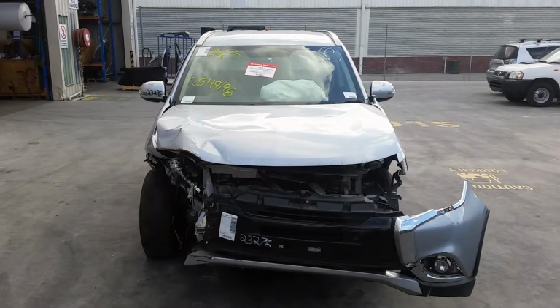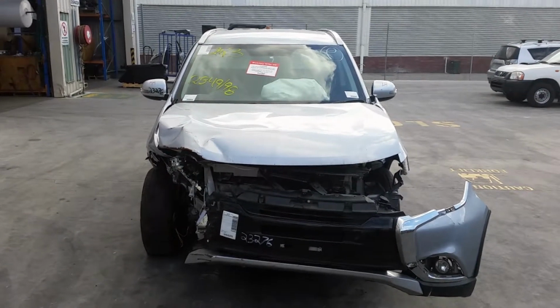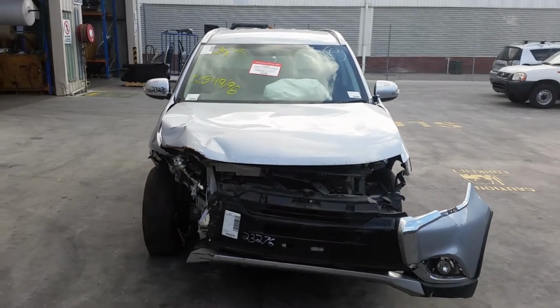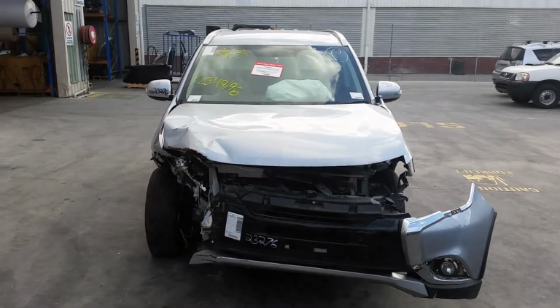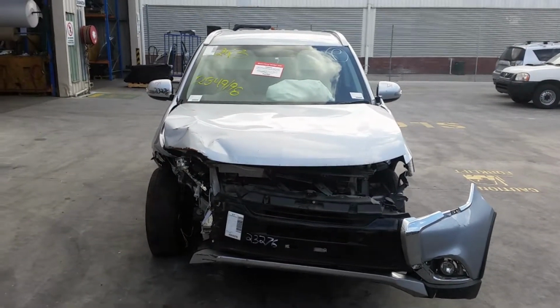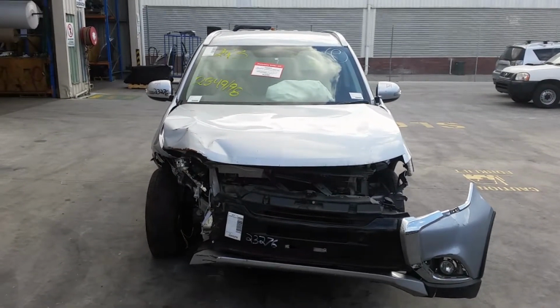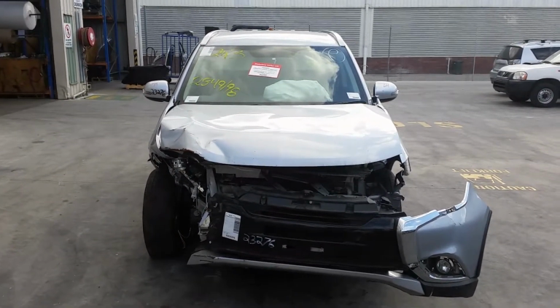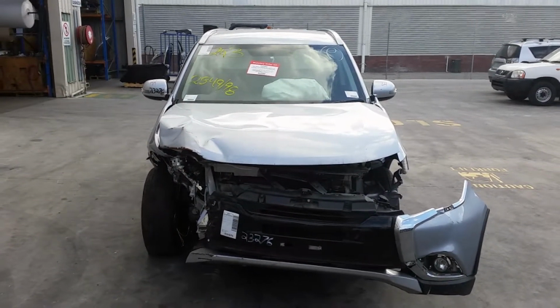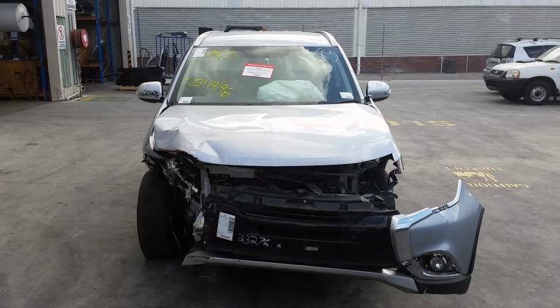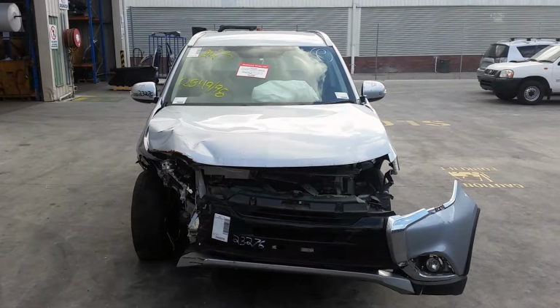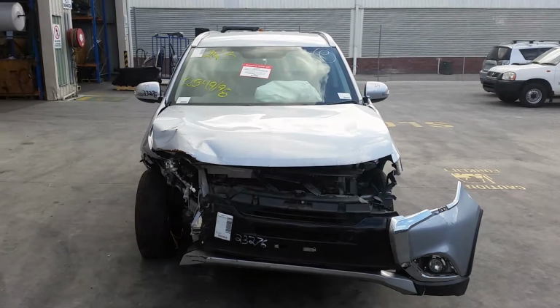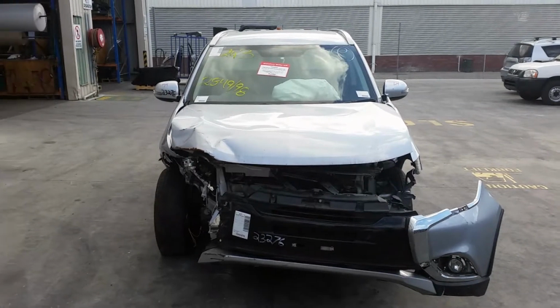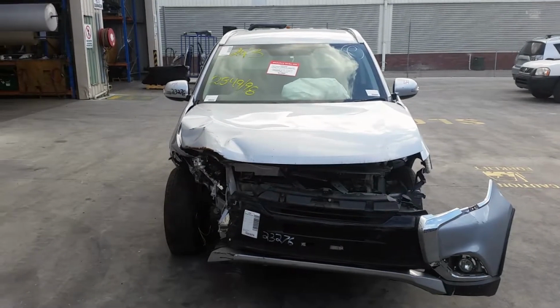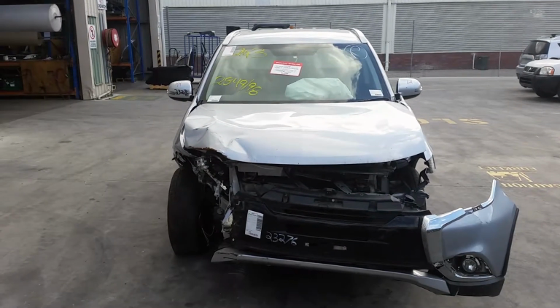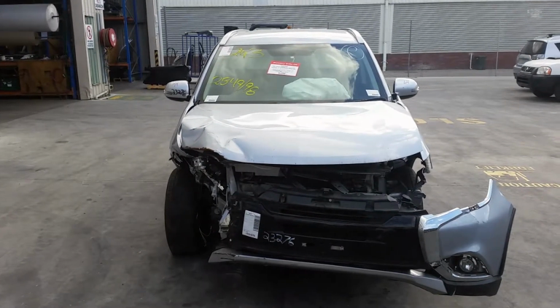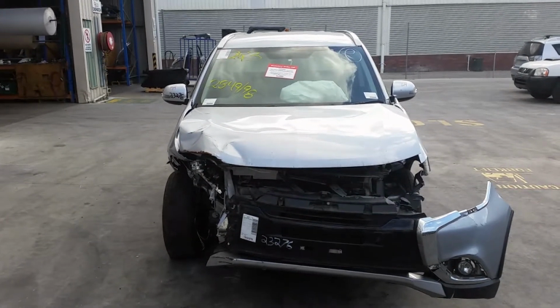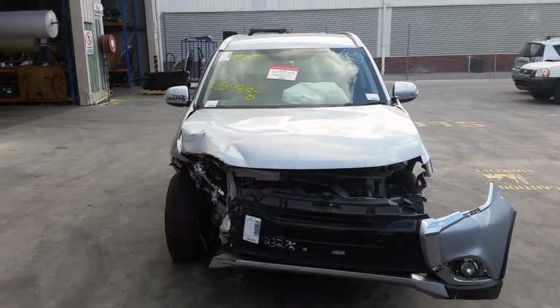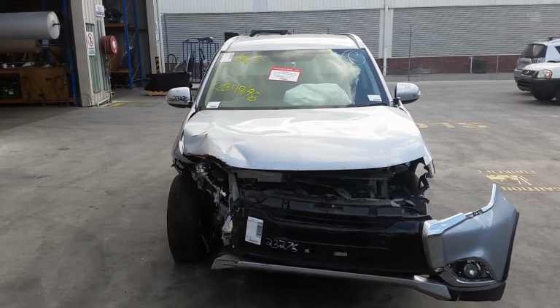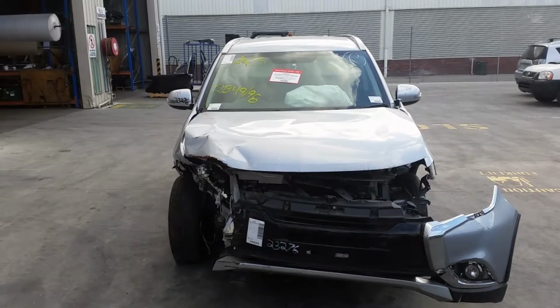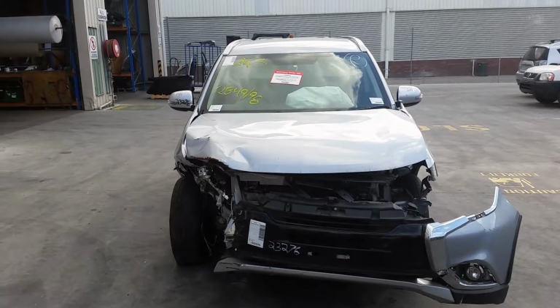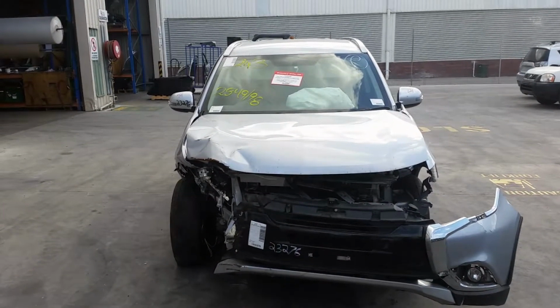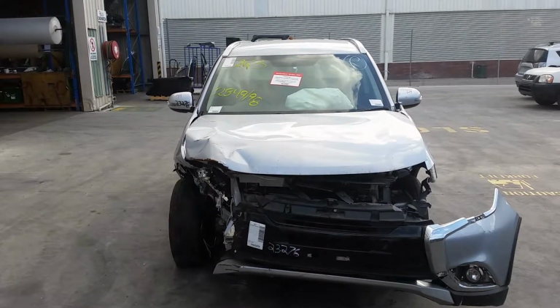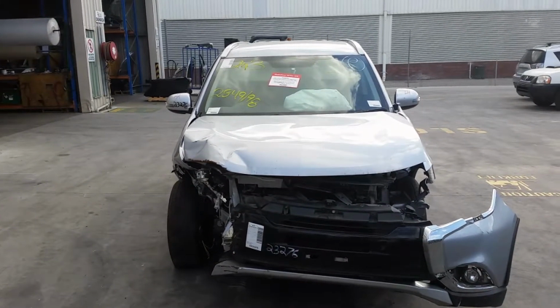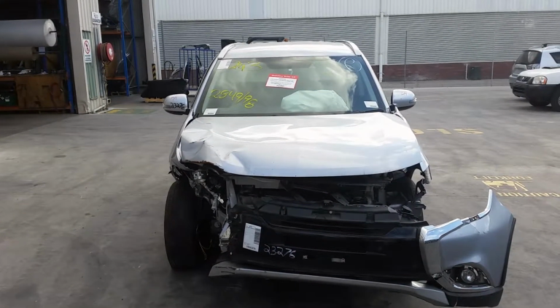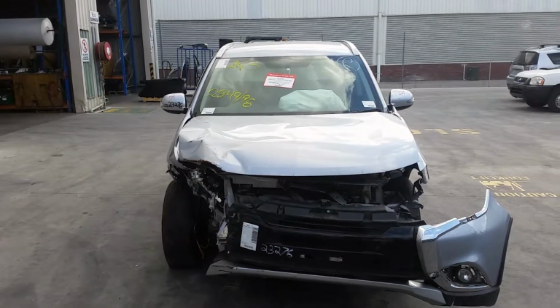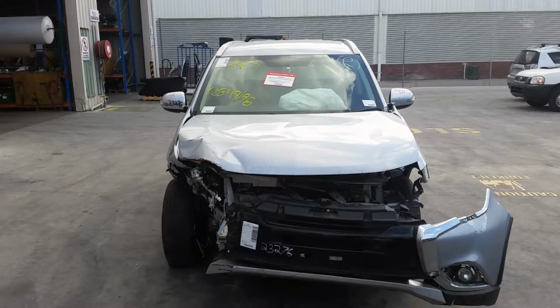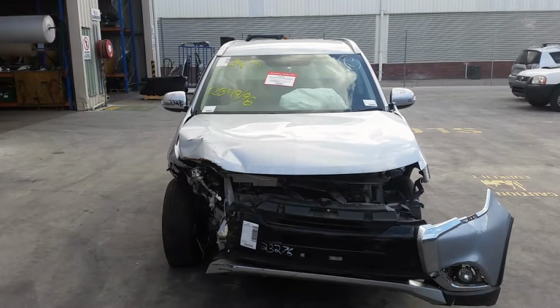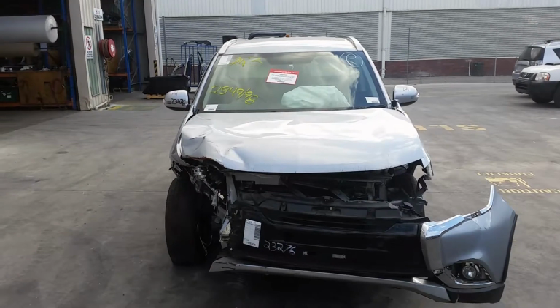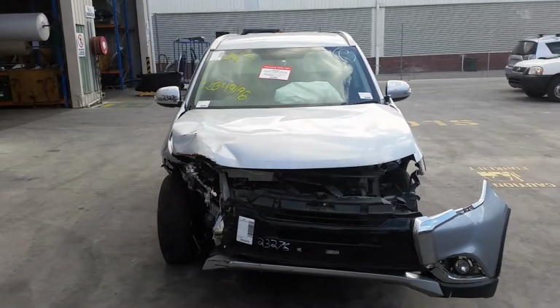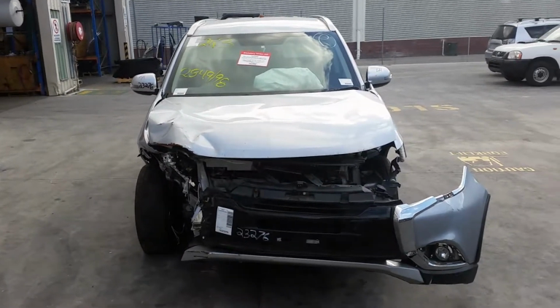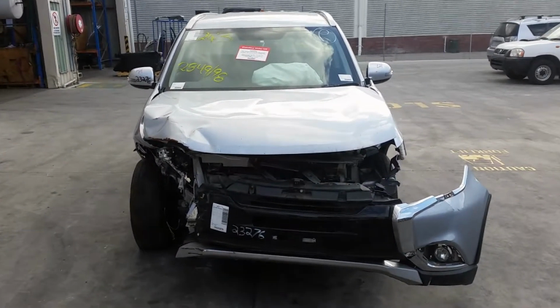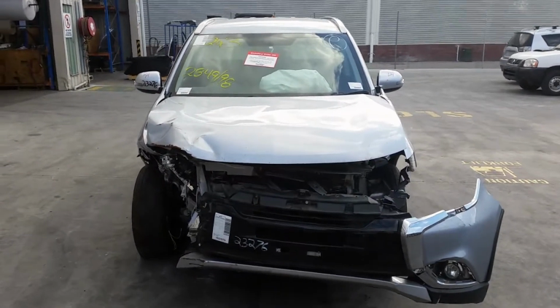This shape runs from the 4th month 2015 and is the current shape. It has a 4J12 2.4L 4-cylinder petrol engine backed by an automatic all-wheel drive transmission.